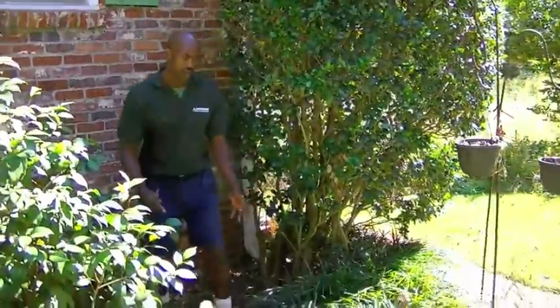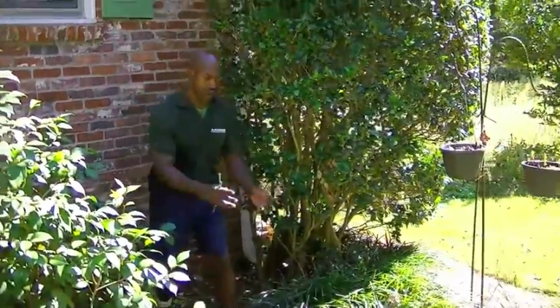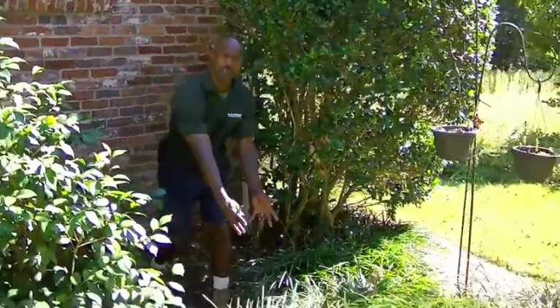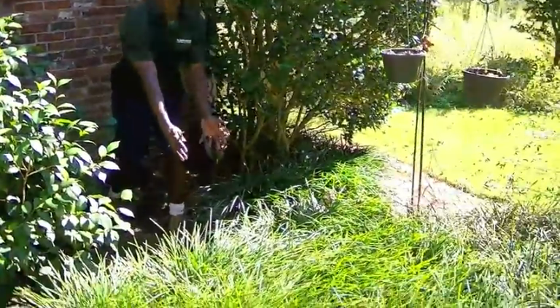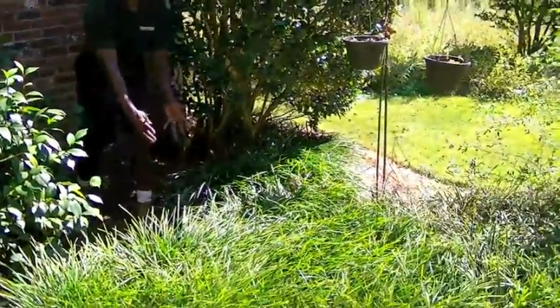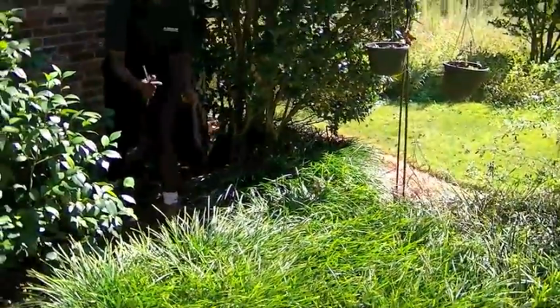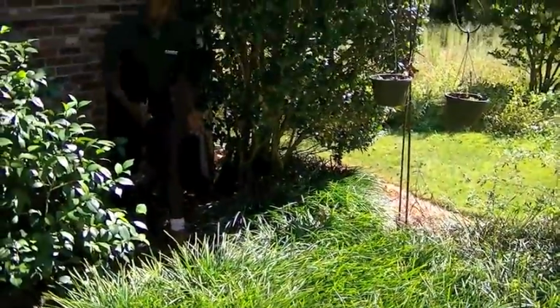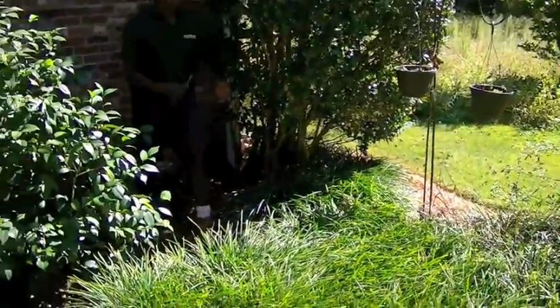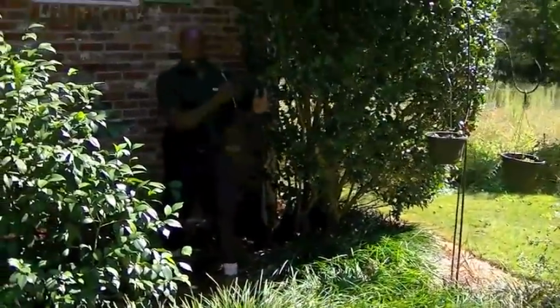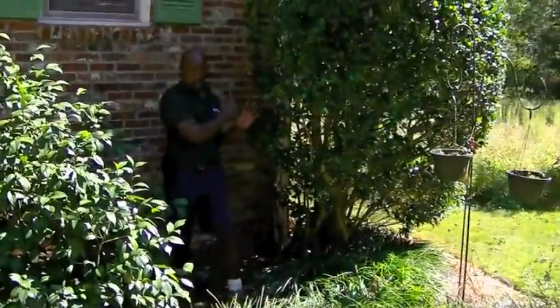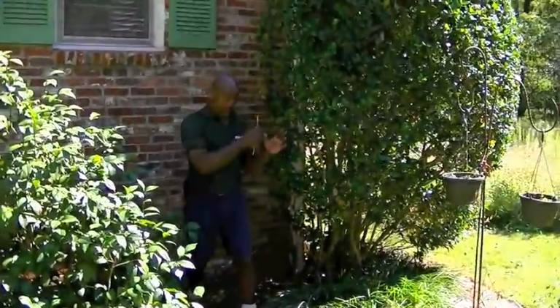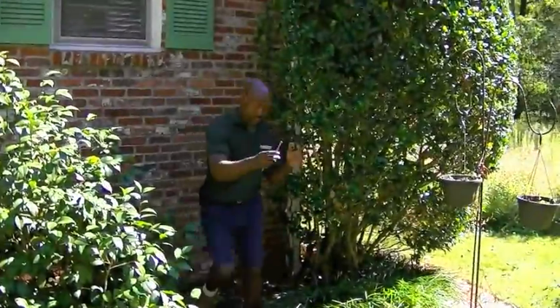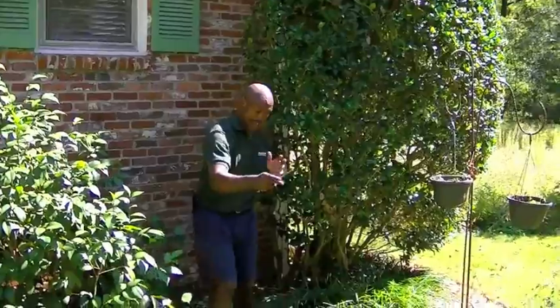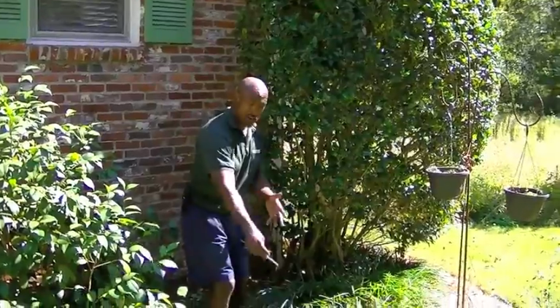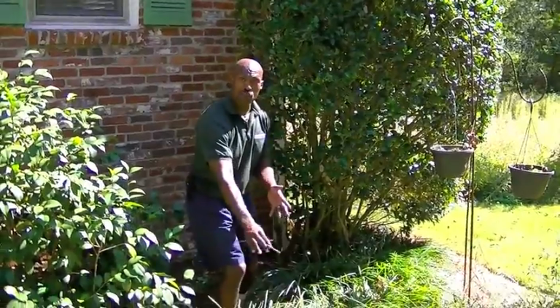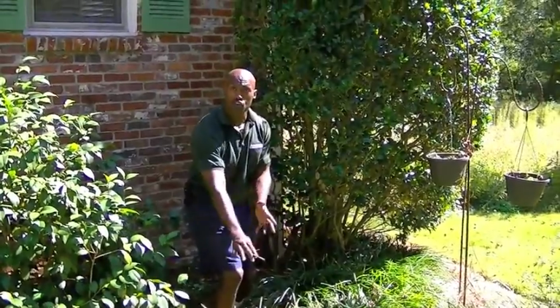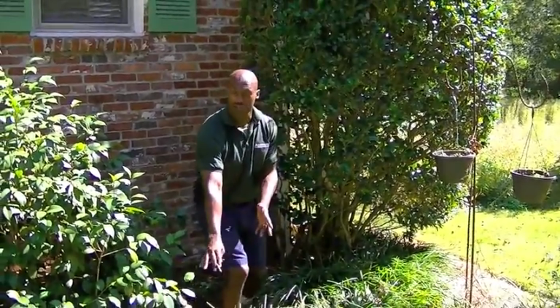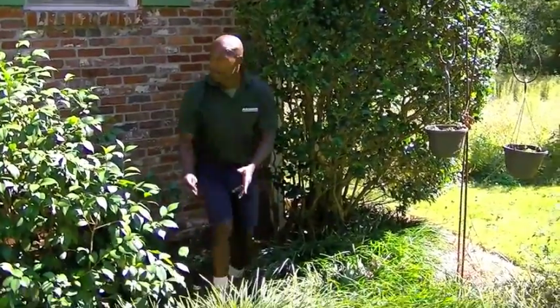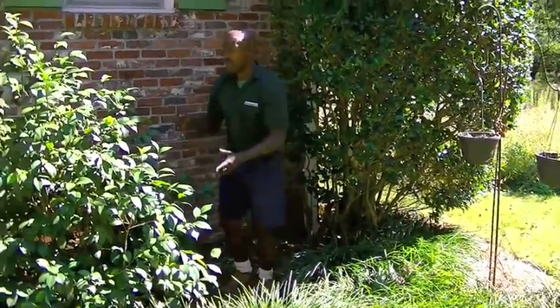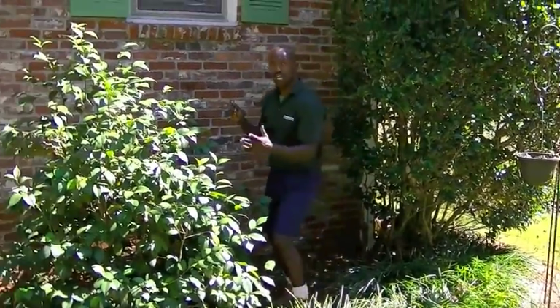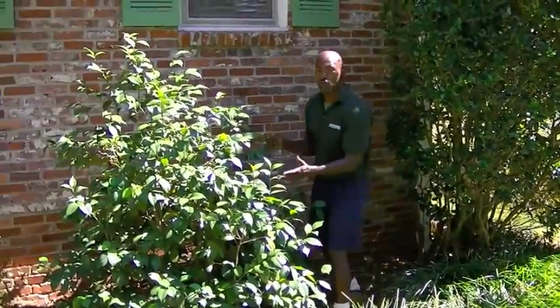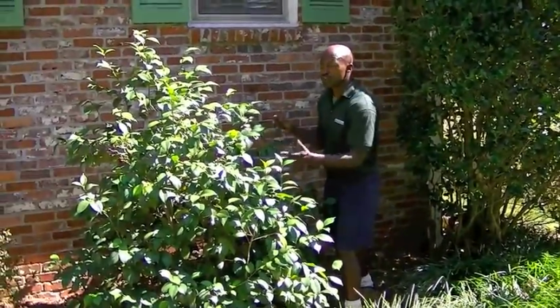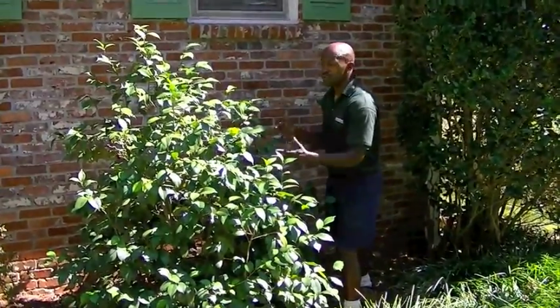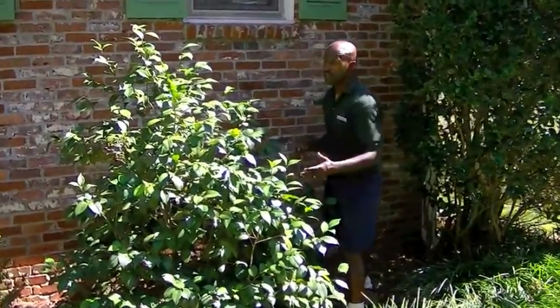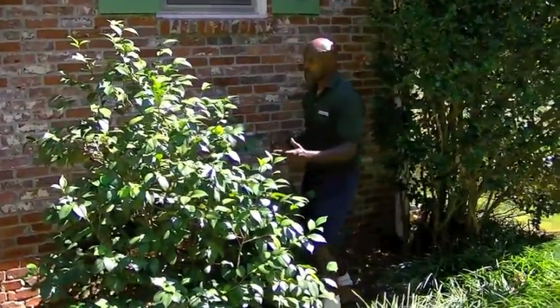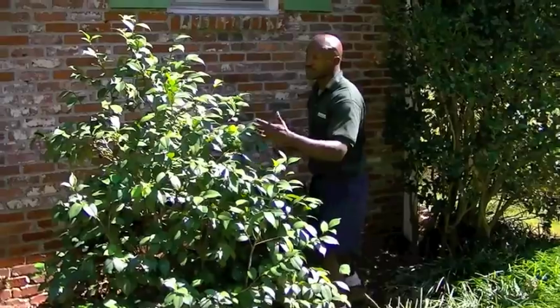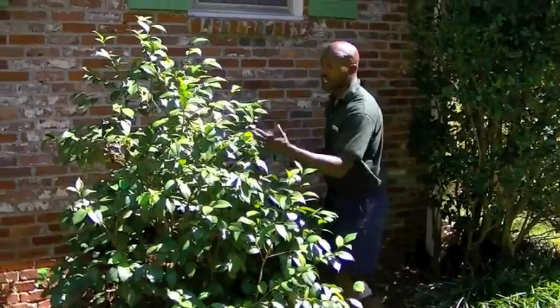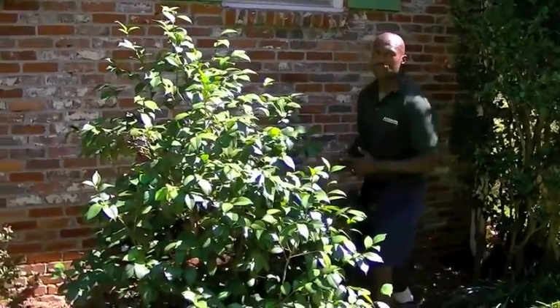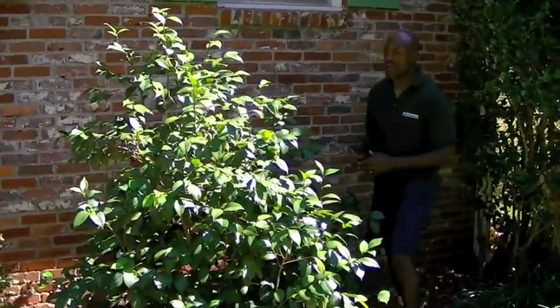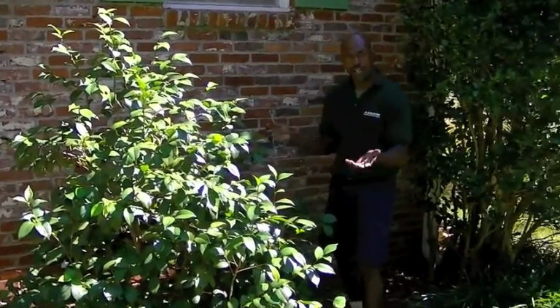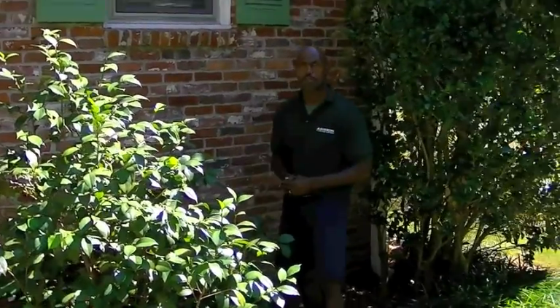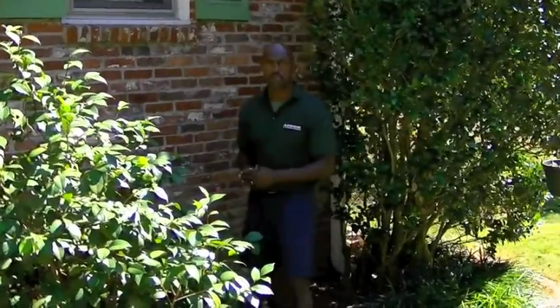So you have the Laurel Pelham in the corner, the Liriope as your ground cover, and then you have your Decorator Point — which is your chameleon — and that's going to produce a really nice flower blooming in the spring.